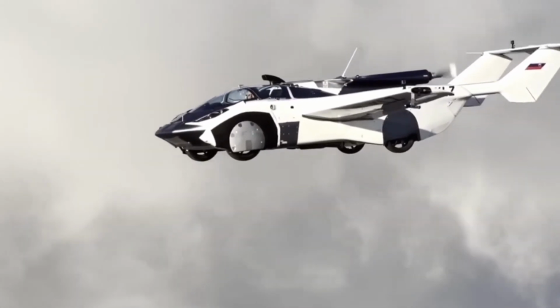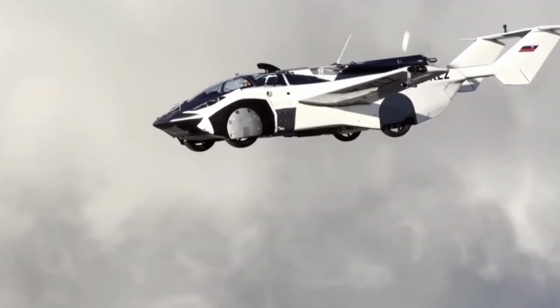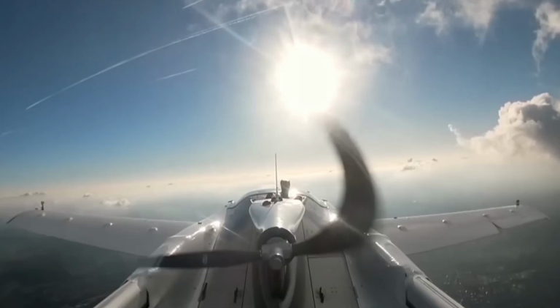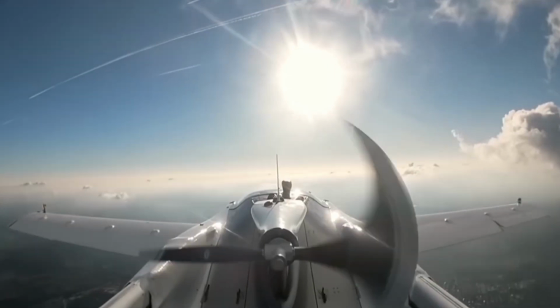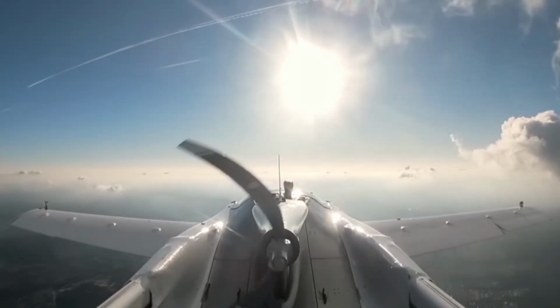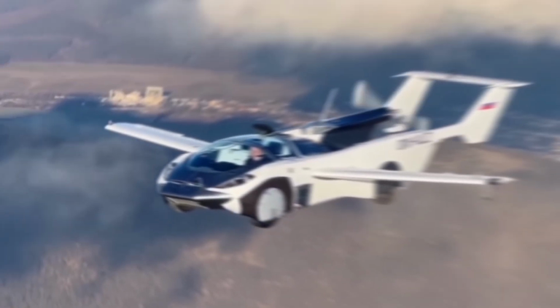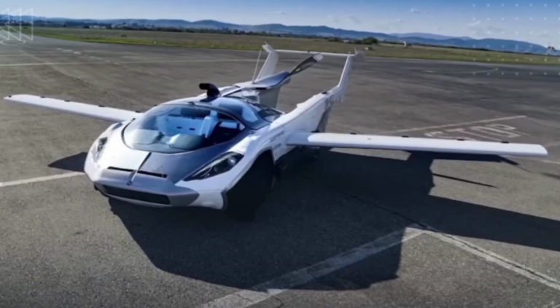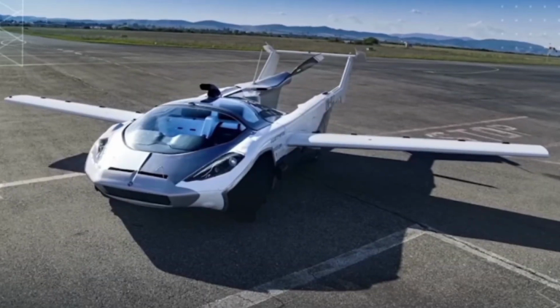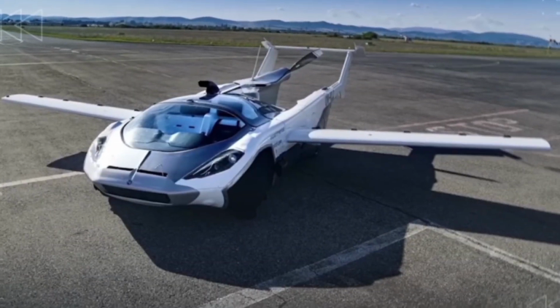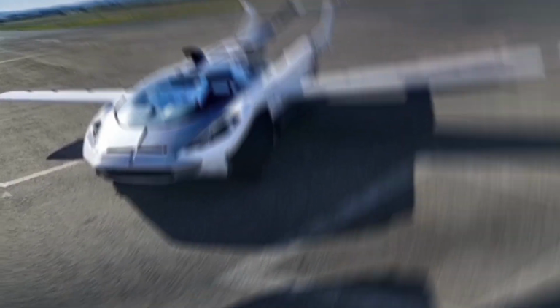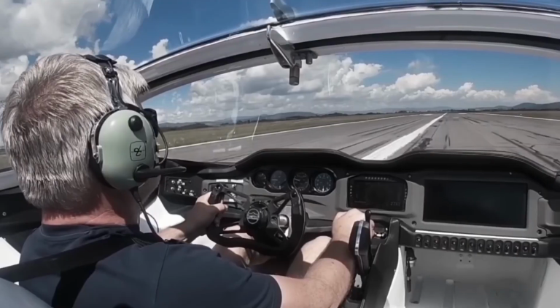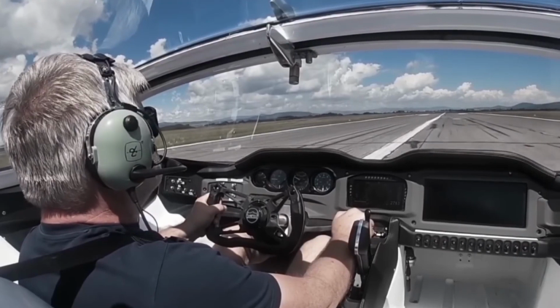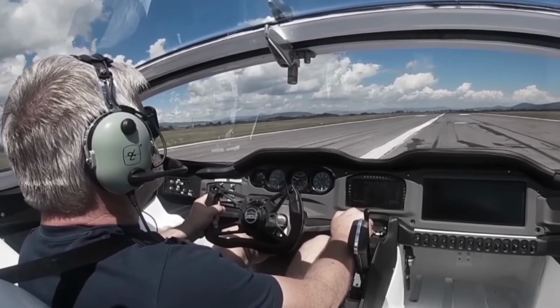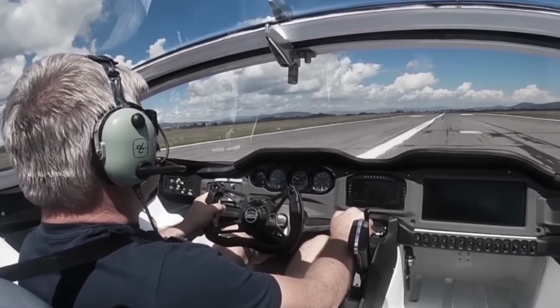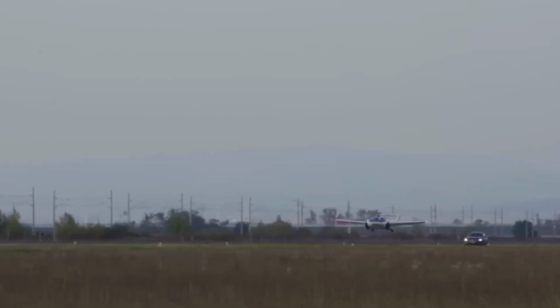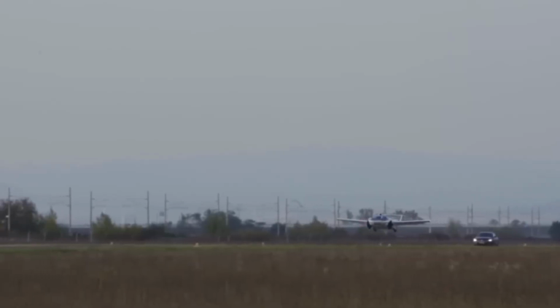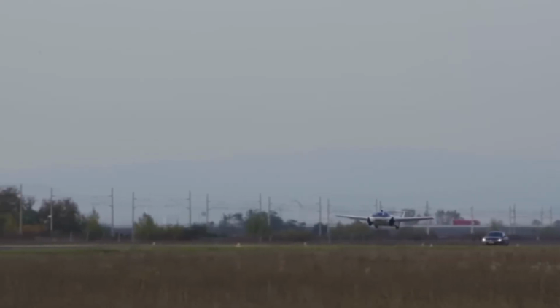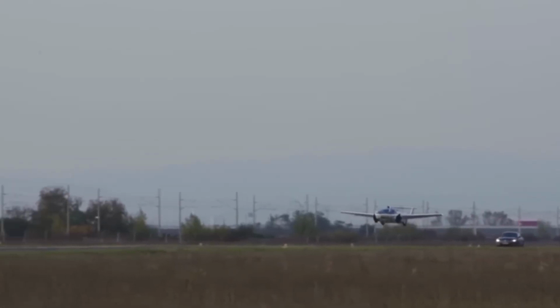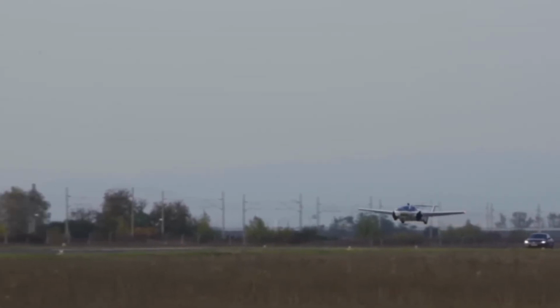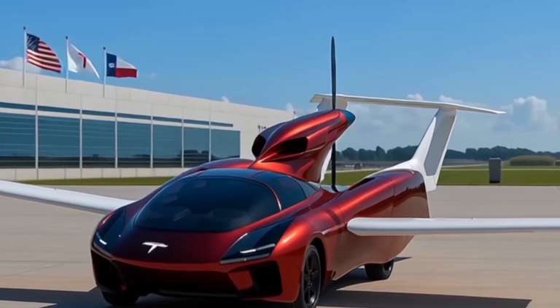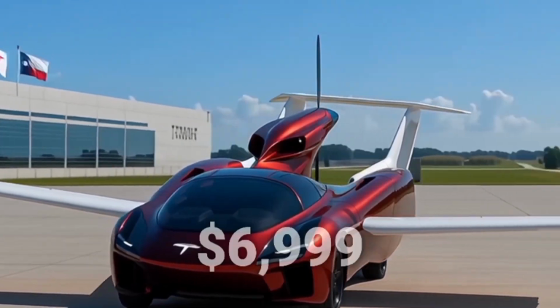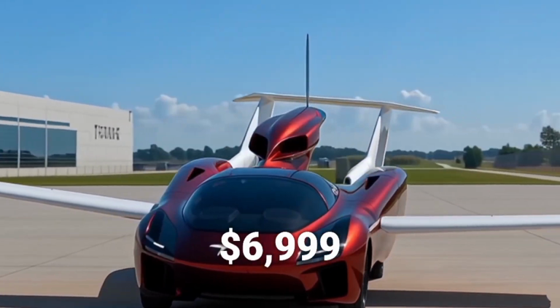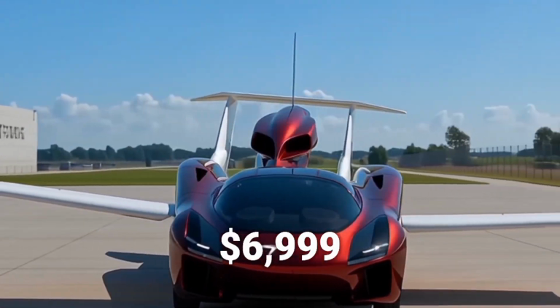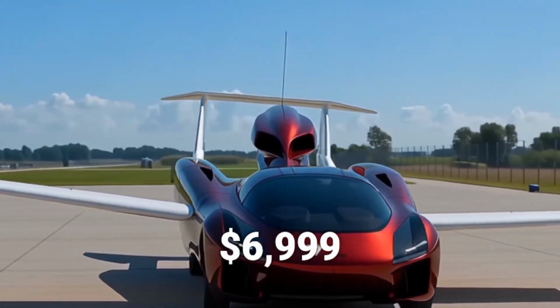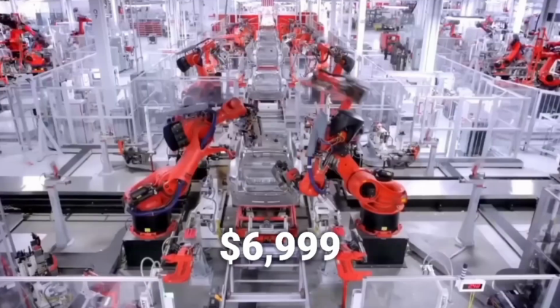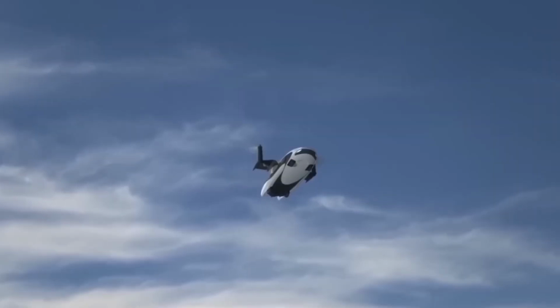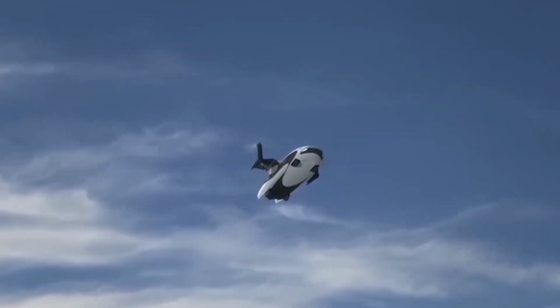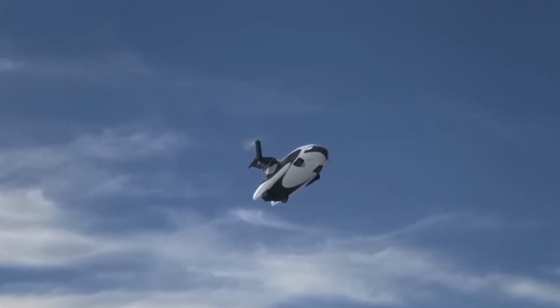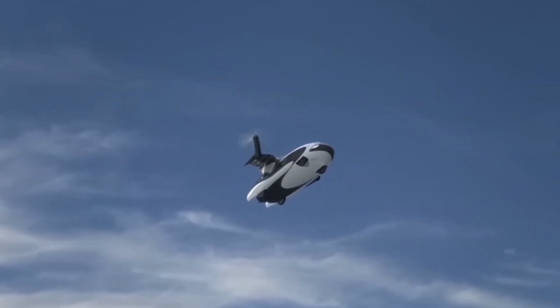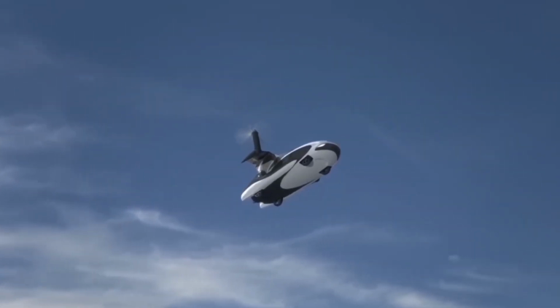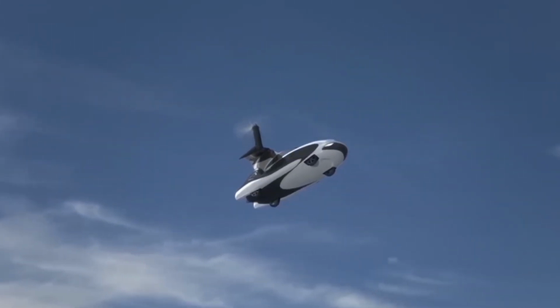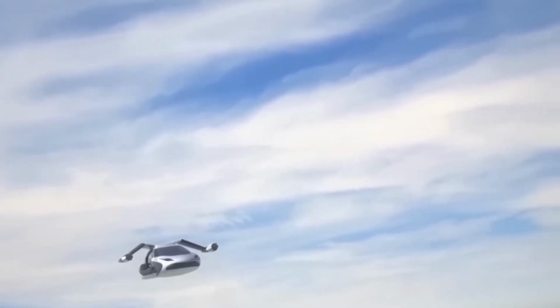This flying car has already been spotted during test flights in Texas. And the shocking part? It's expected to cost around $6,999 only. That's cheaper than most motorbikes in America.